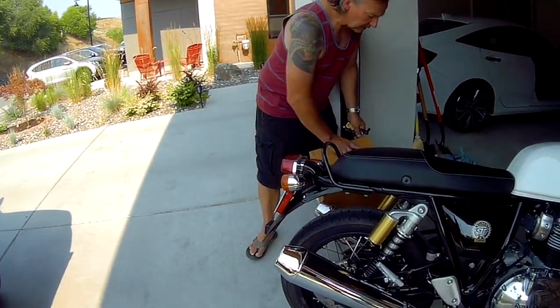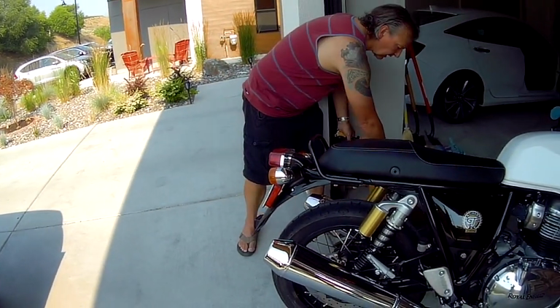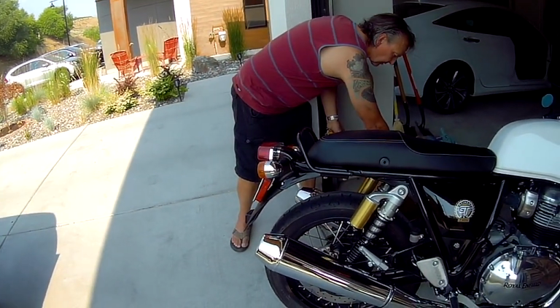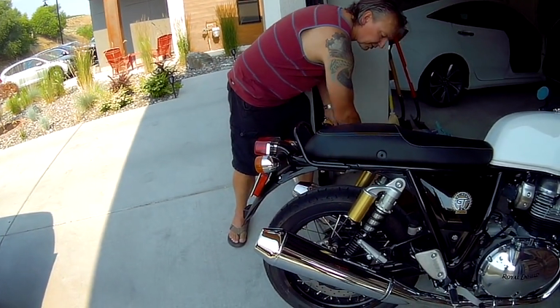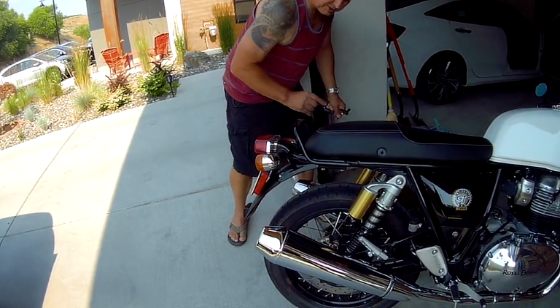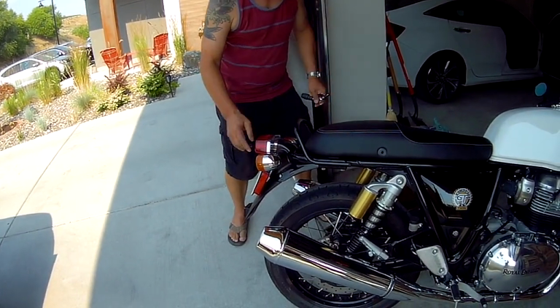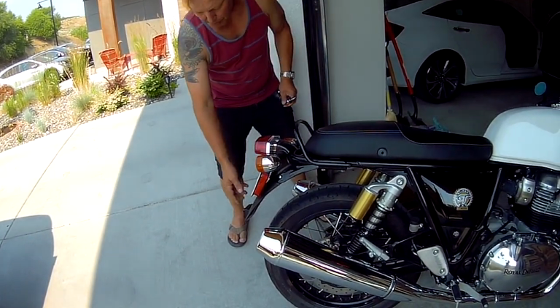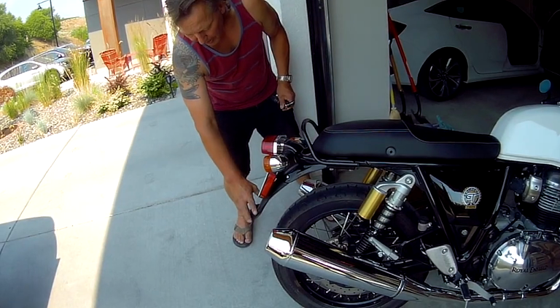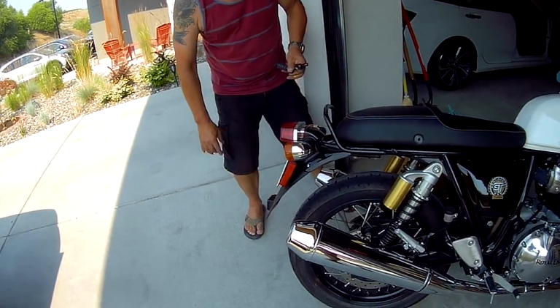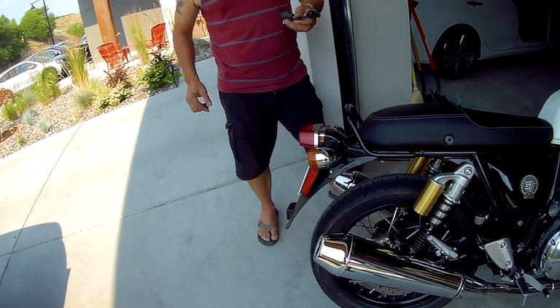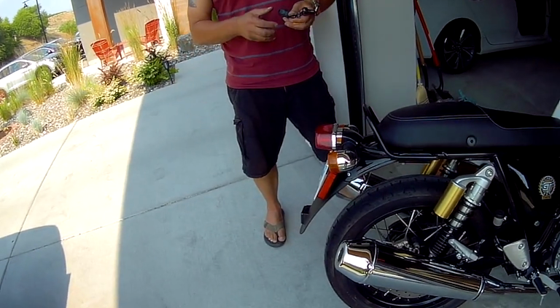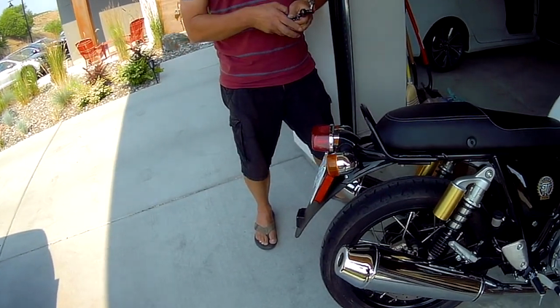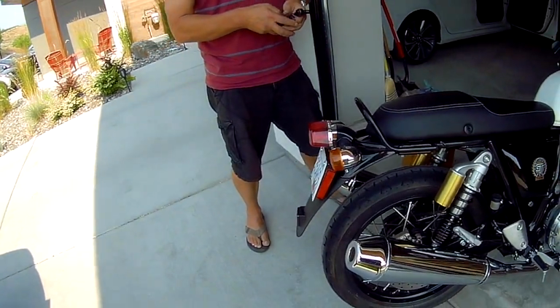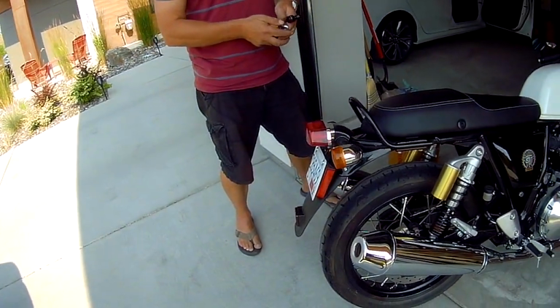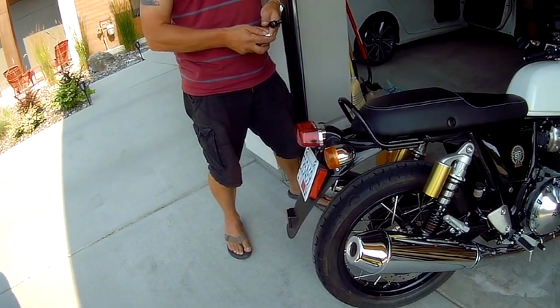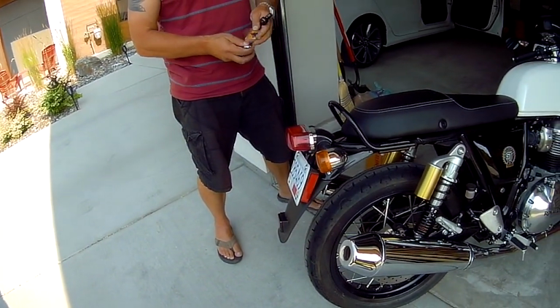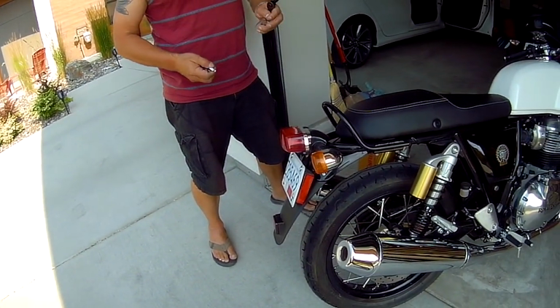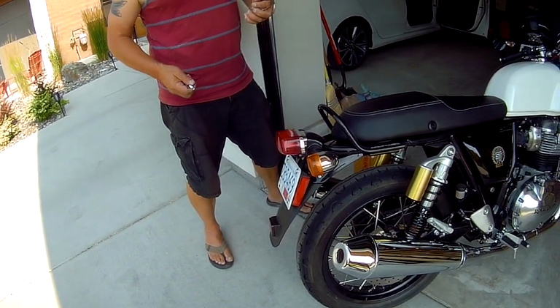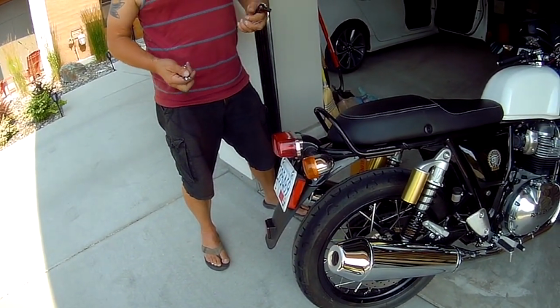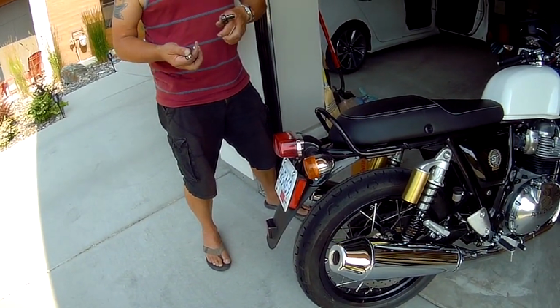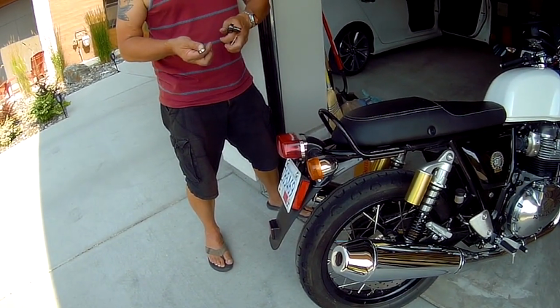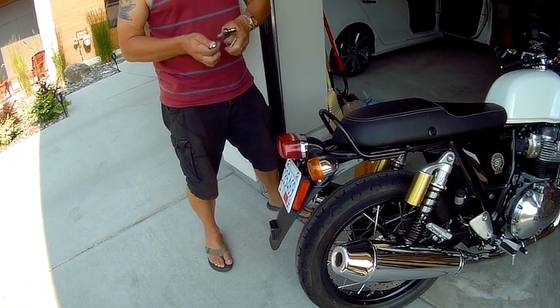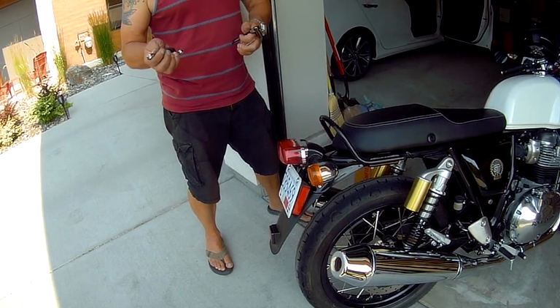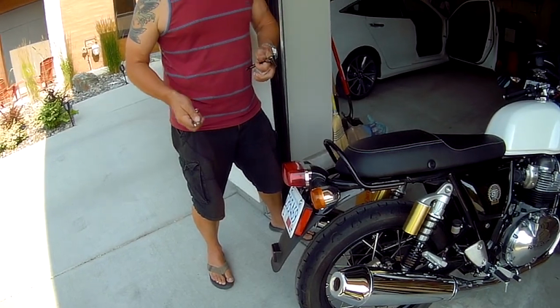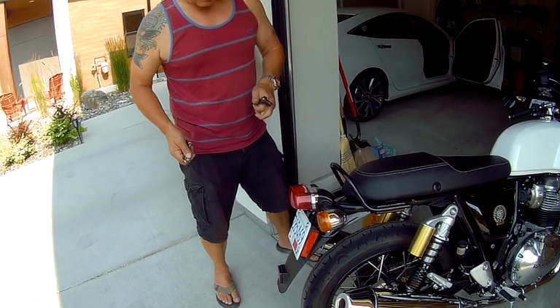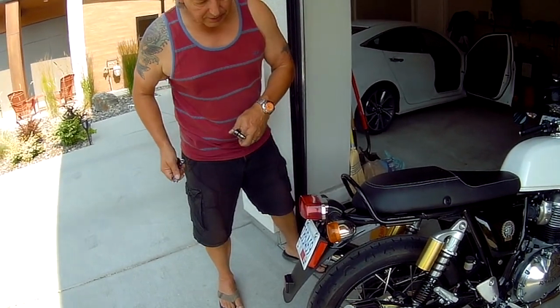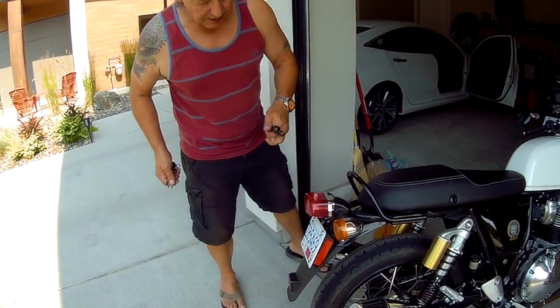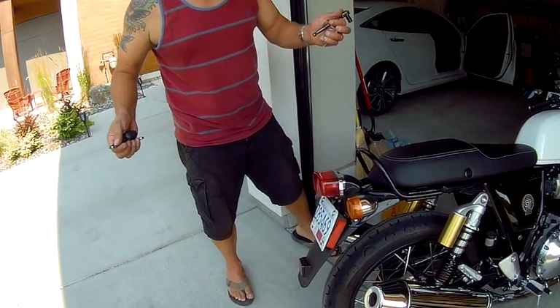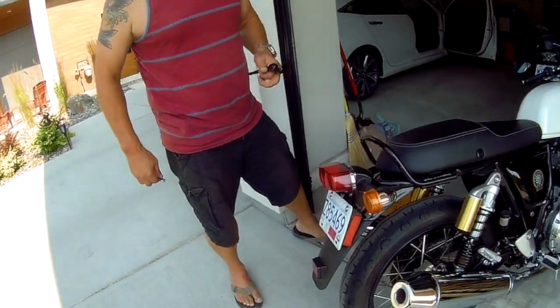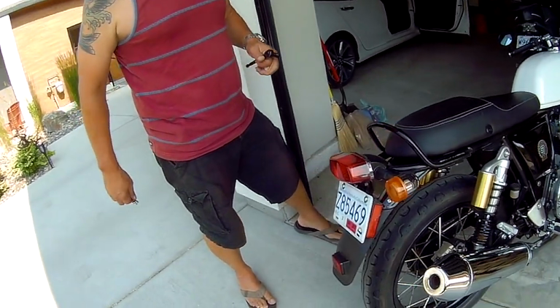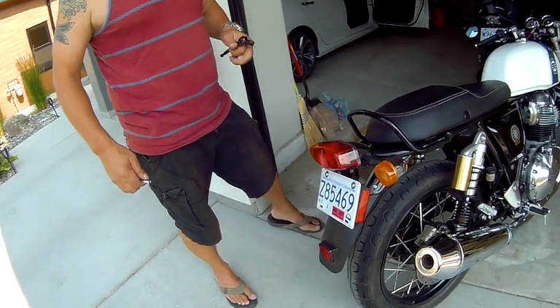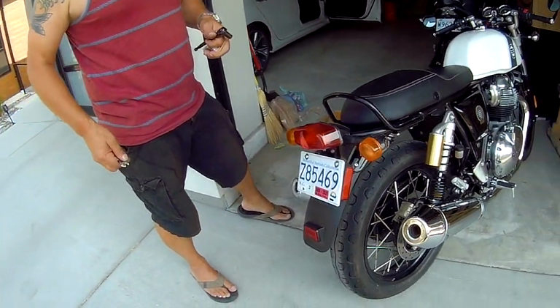This mod won't quite work for Interceptor owners in terms of the seat cowl, but it will work for the elimination of this tail. To remove the tail, what you need is an 8mm and a 10mm. So let's get started.